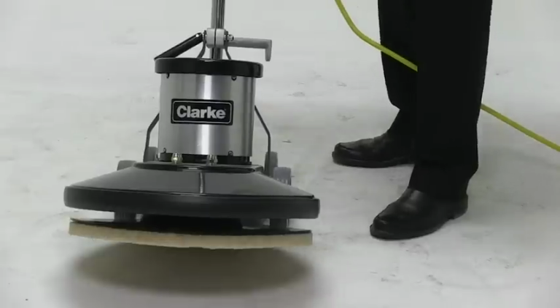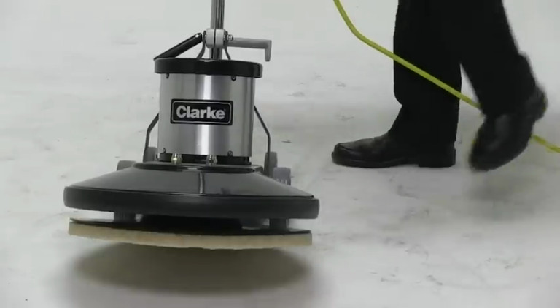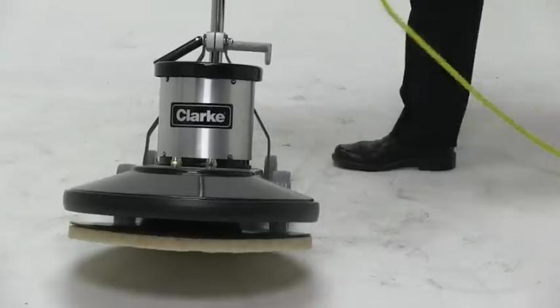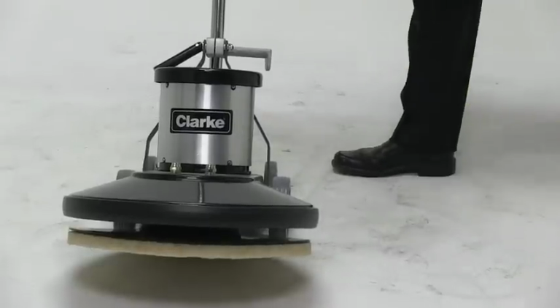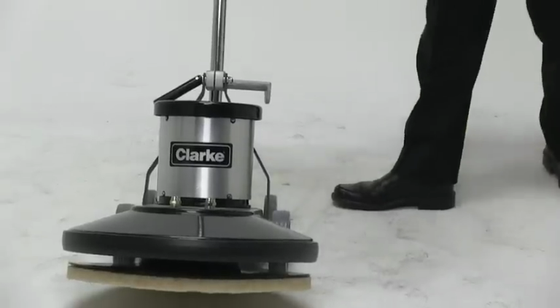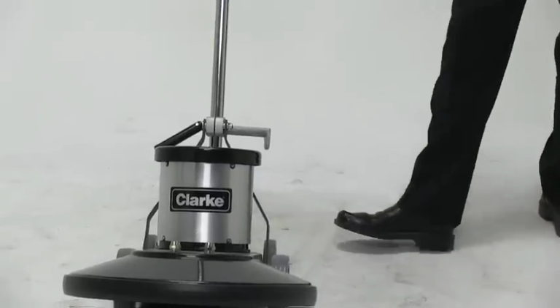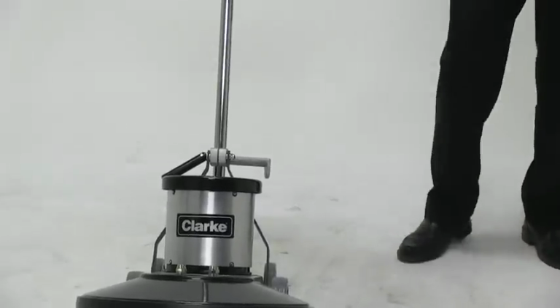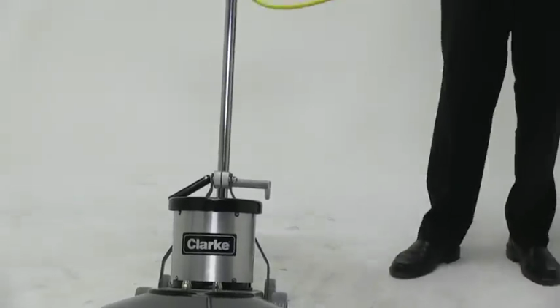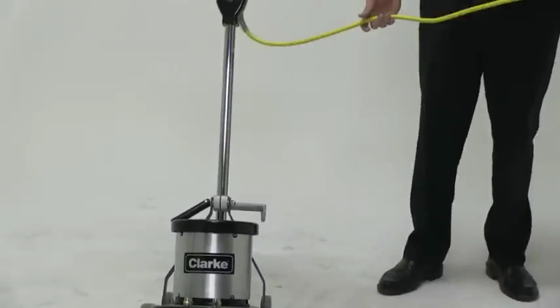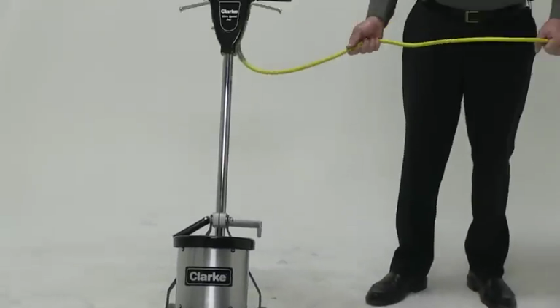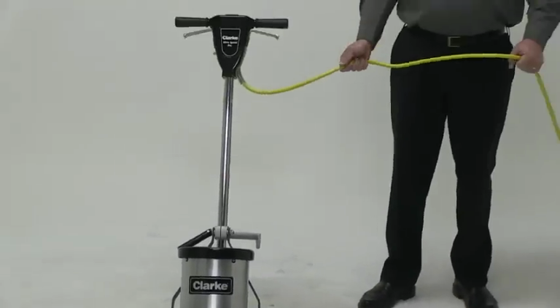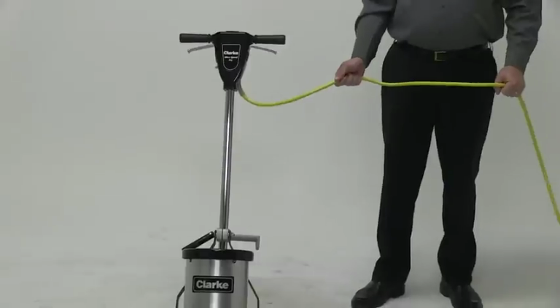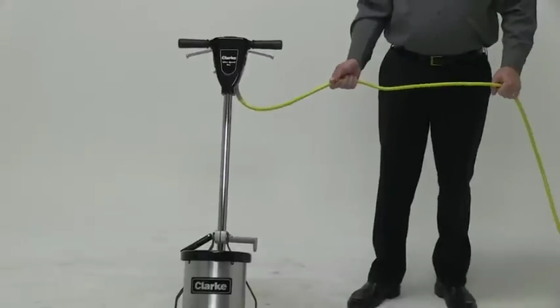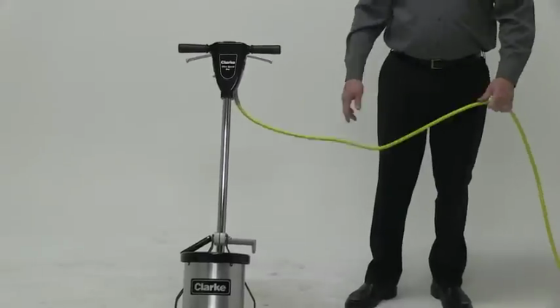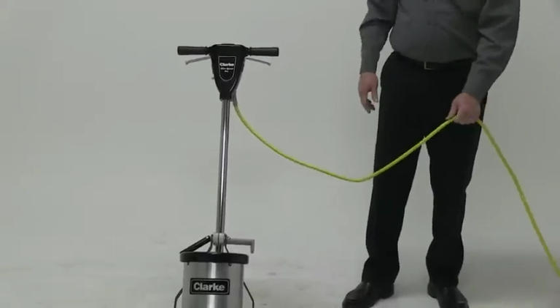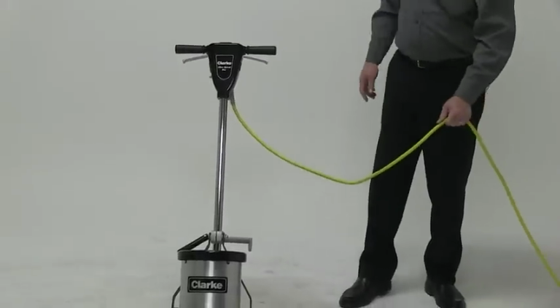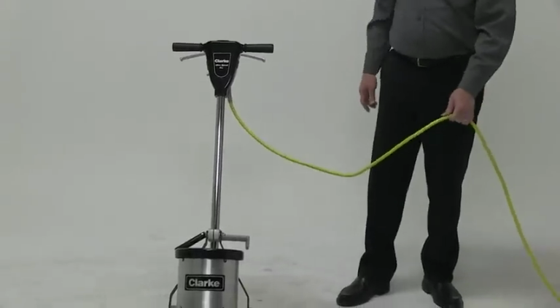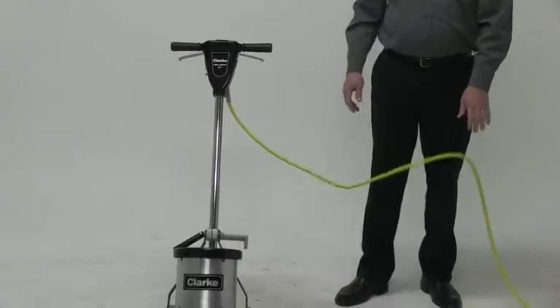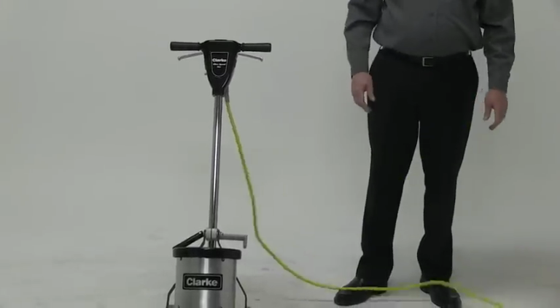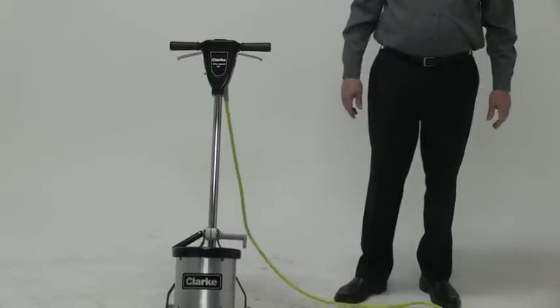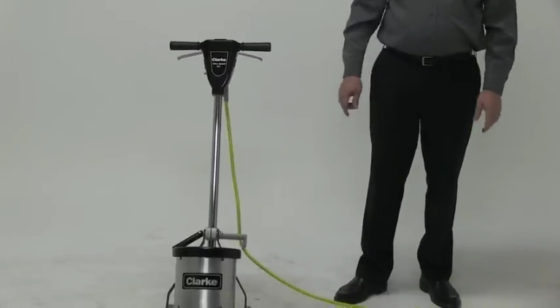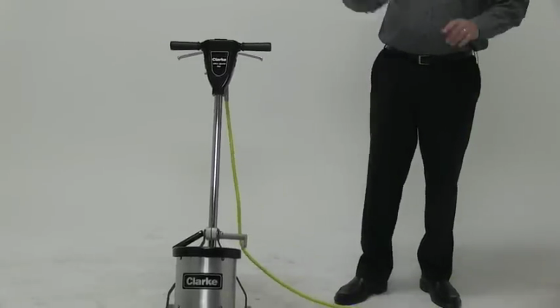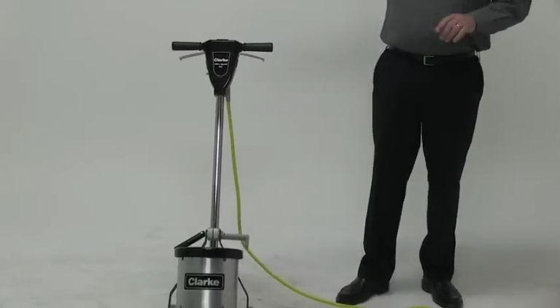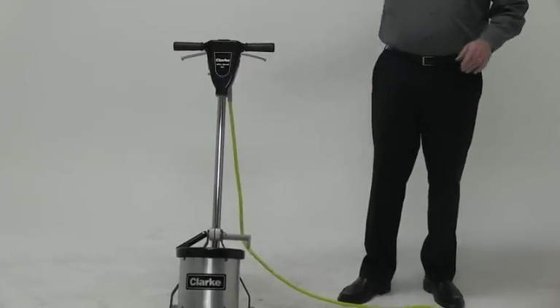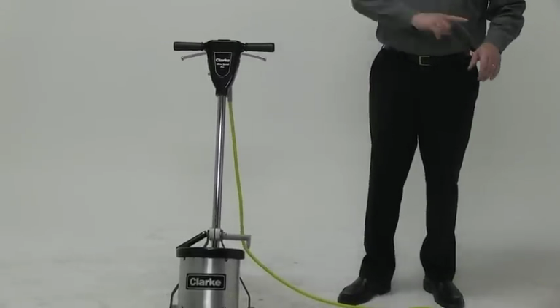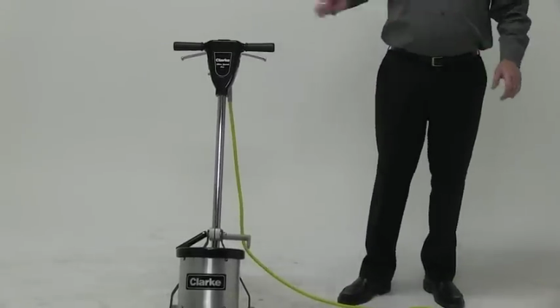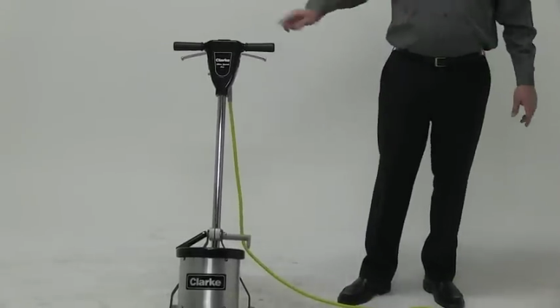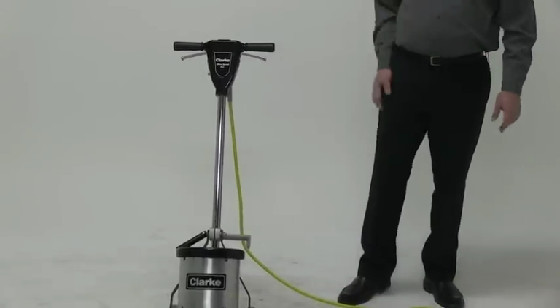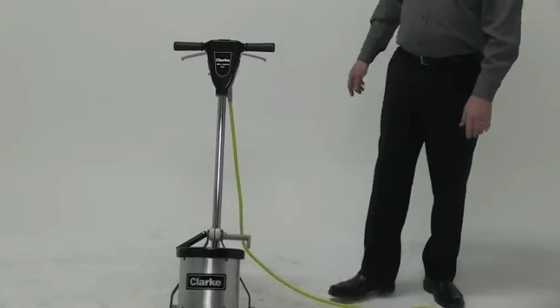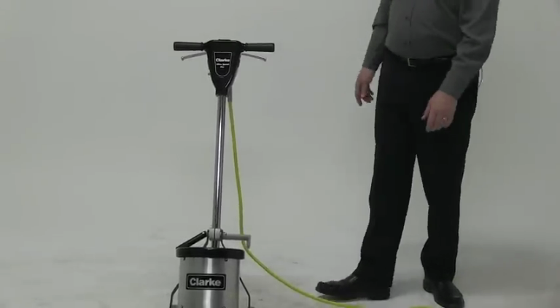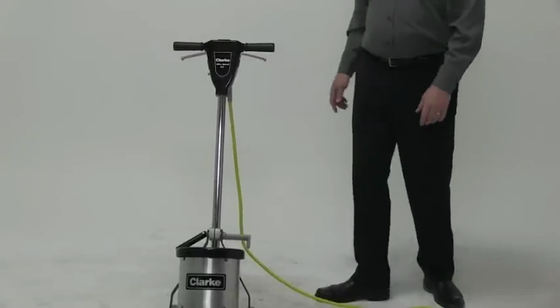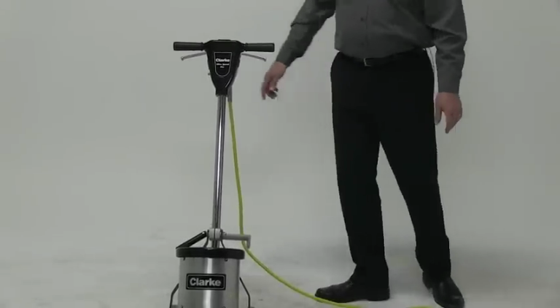The cord itself is safety yellow. It's 50 feet long. This enables you to be able to work 100 feet away from any outlet.